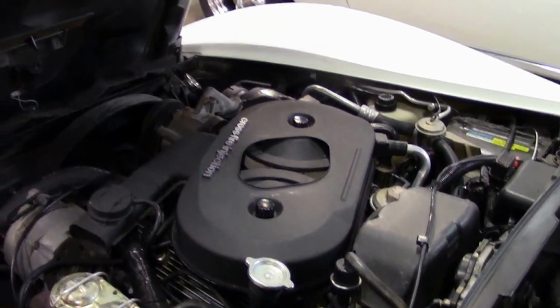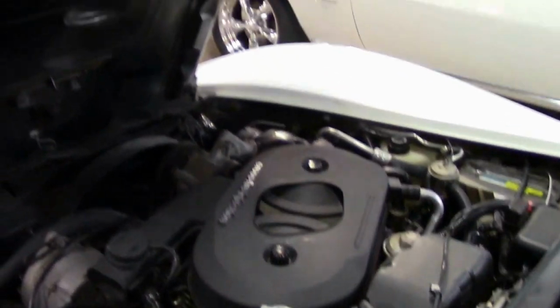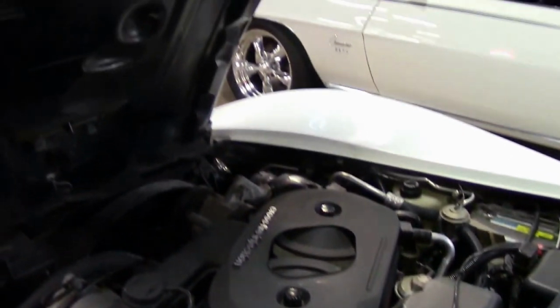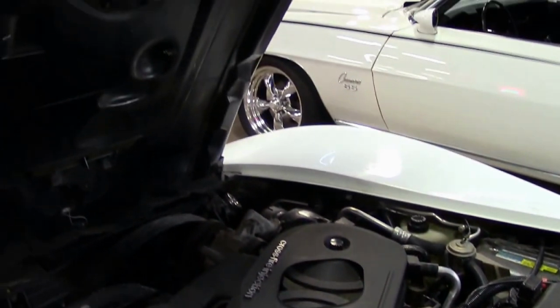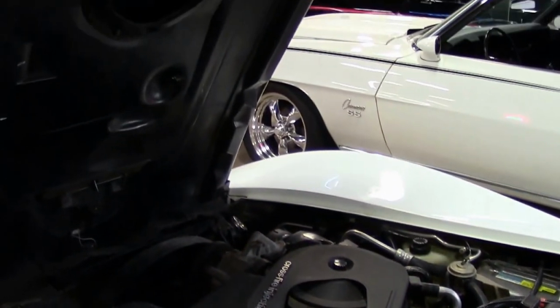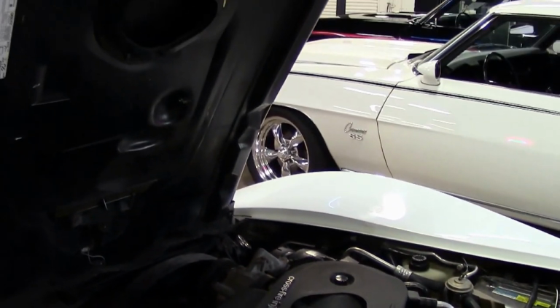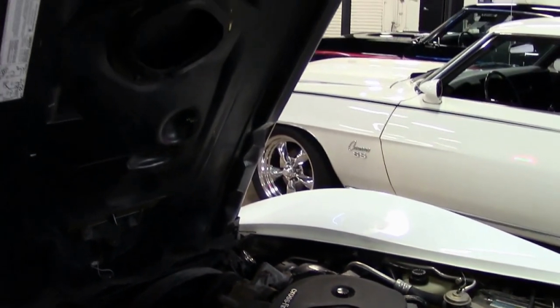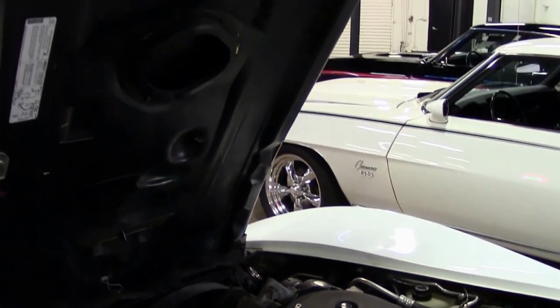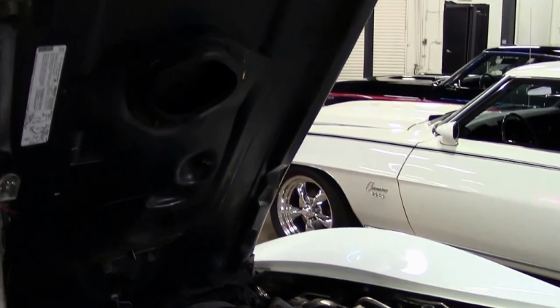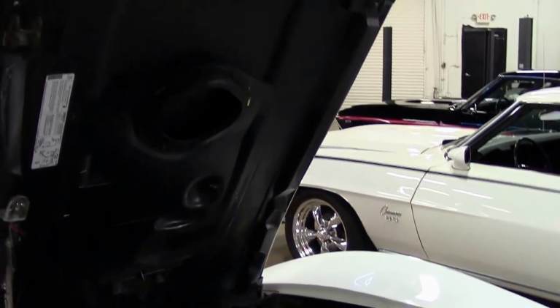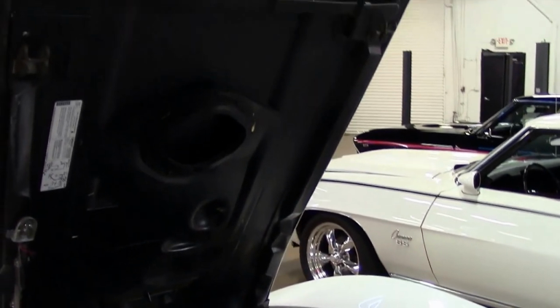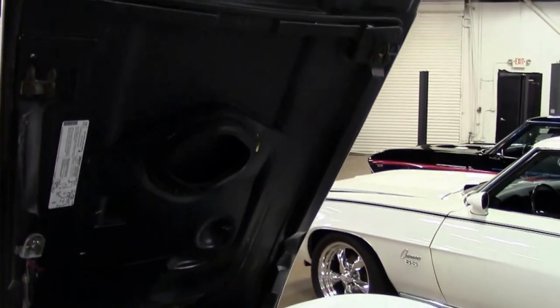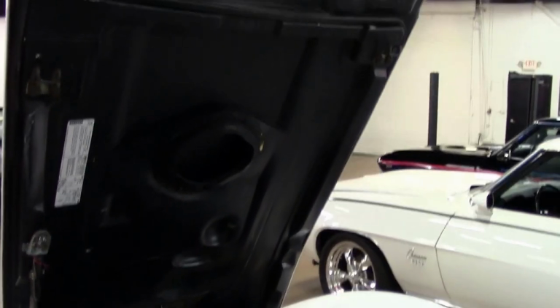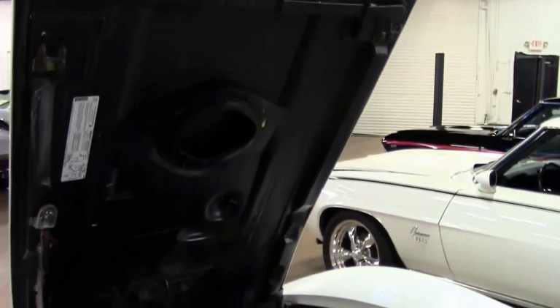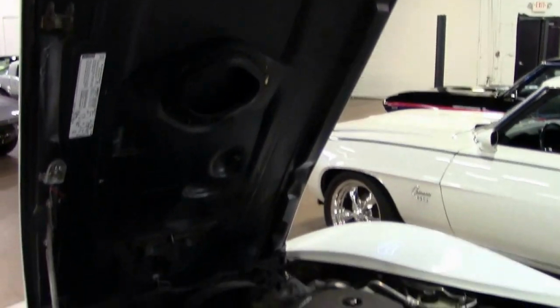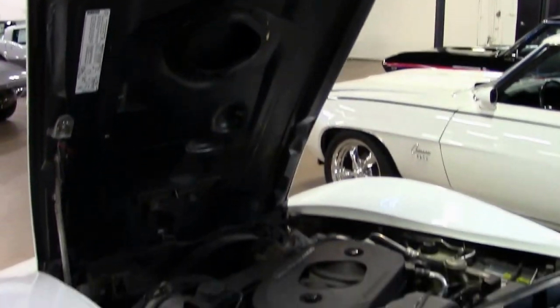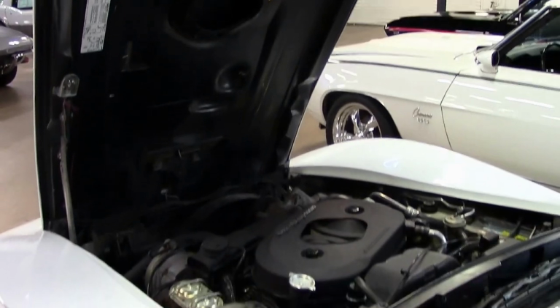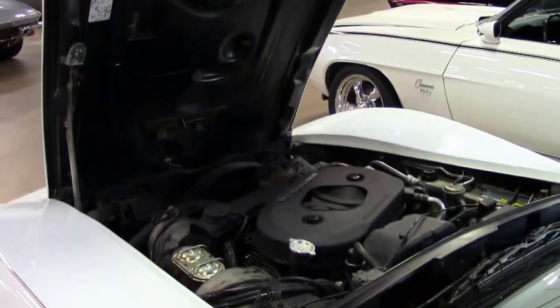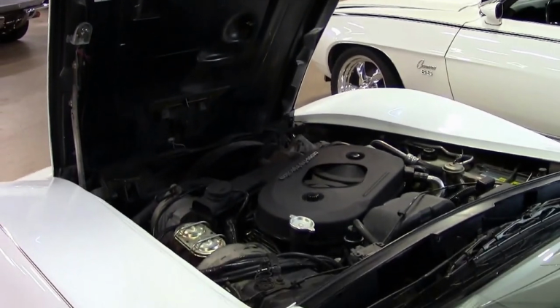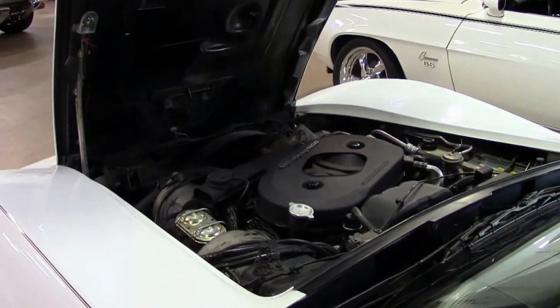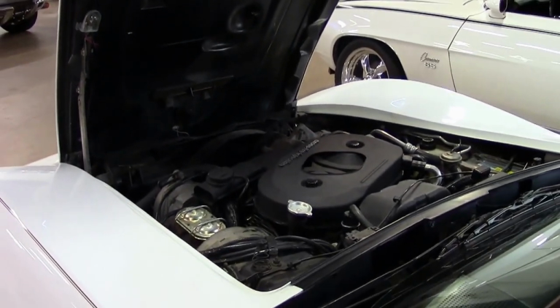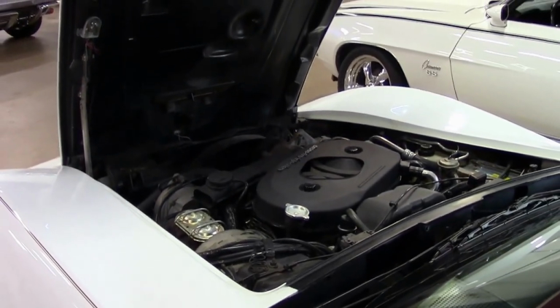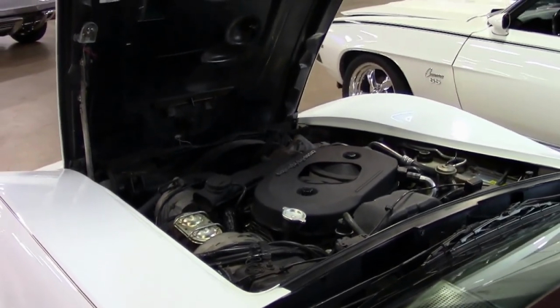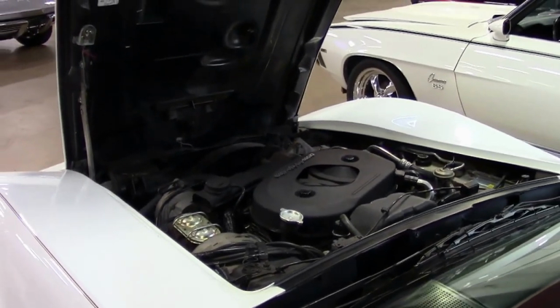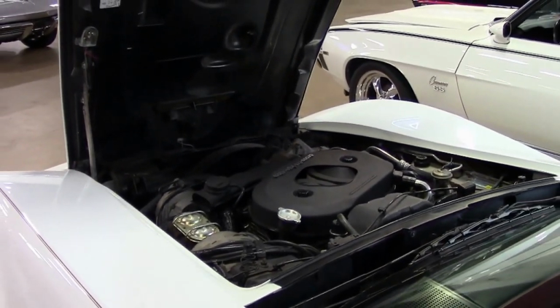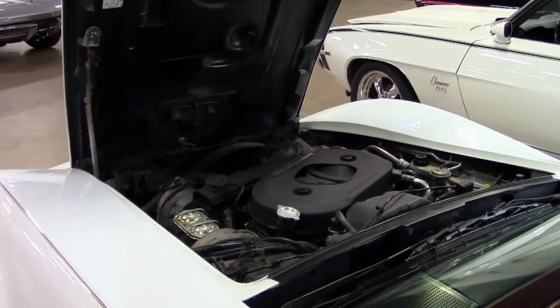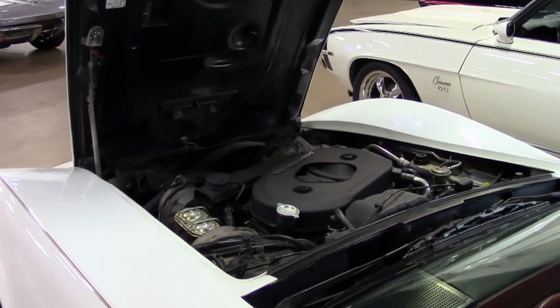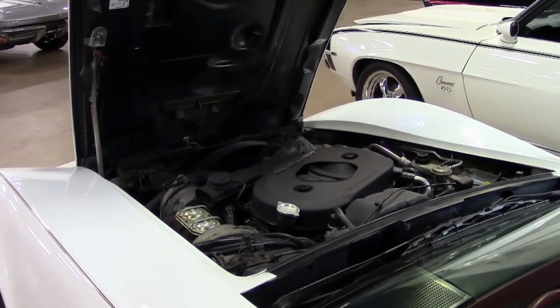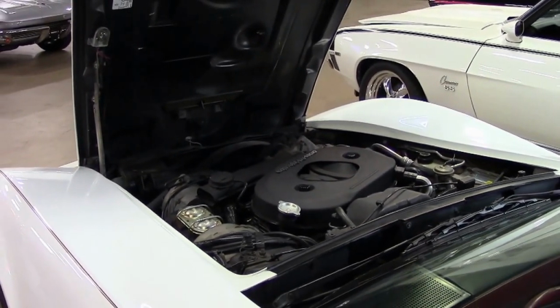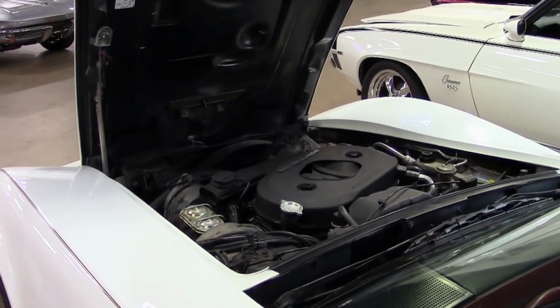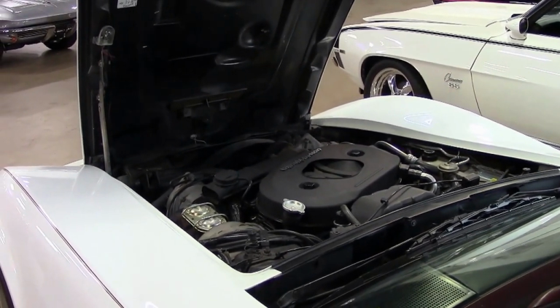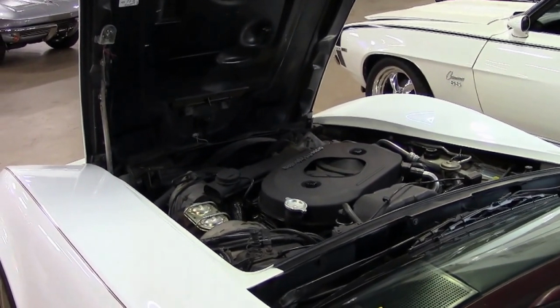Luckily, we have all those covered here by a vet. It comes with our two-year, 50,000-mile powertrain warranty, and the AC is blowing cold.